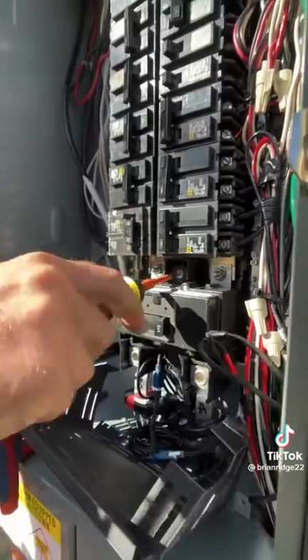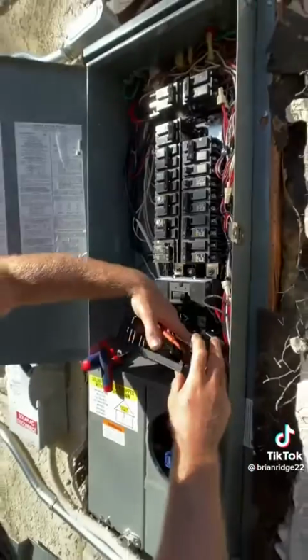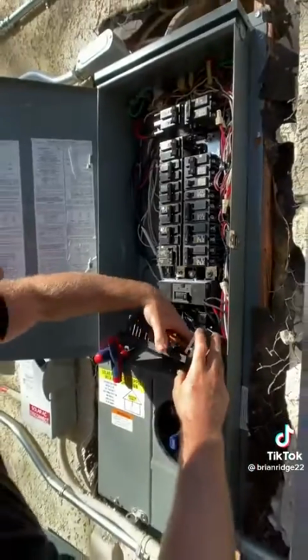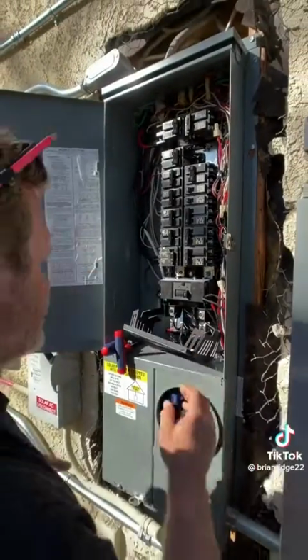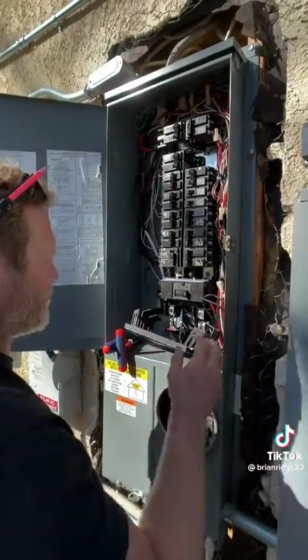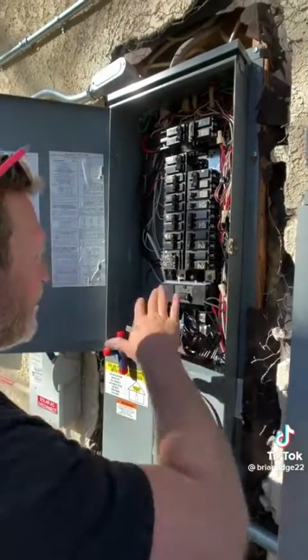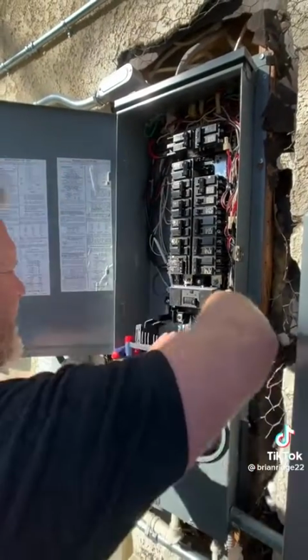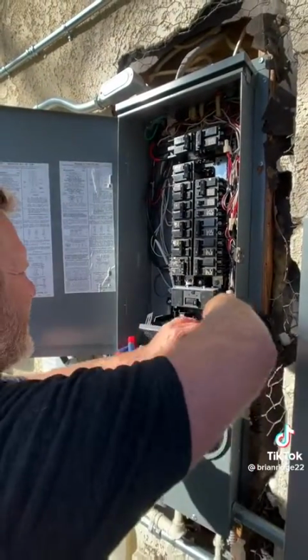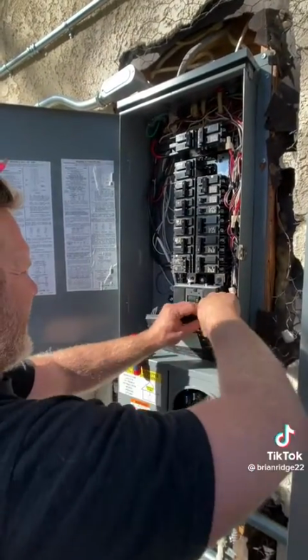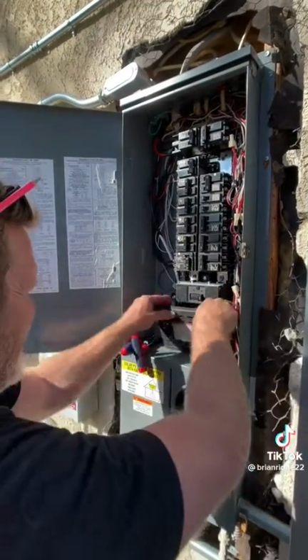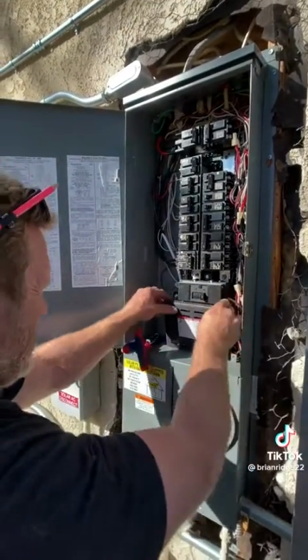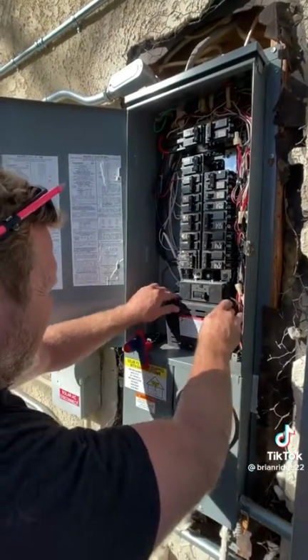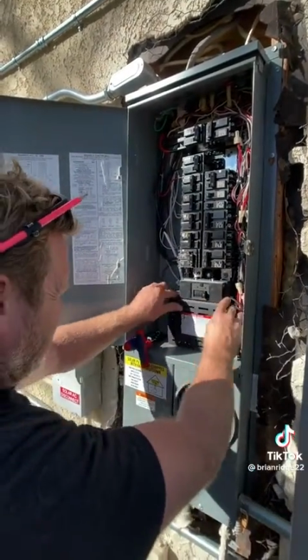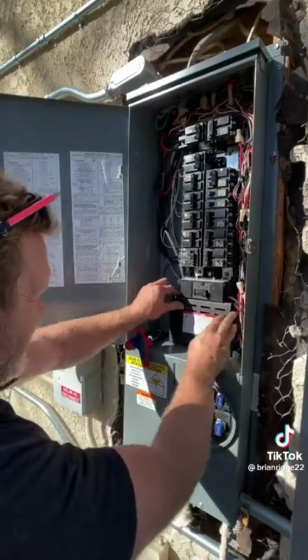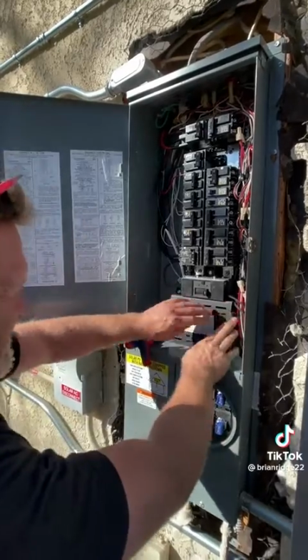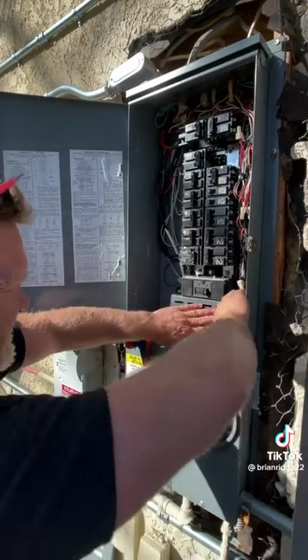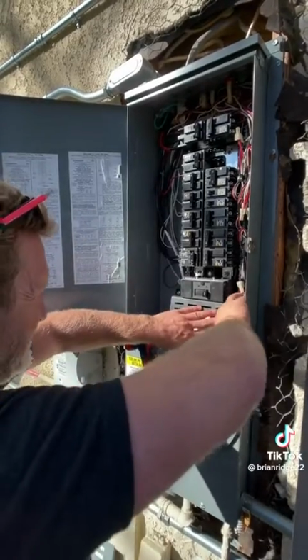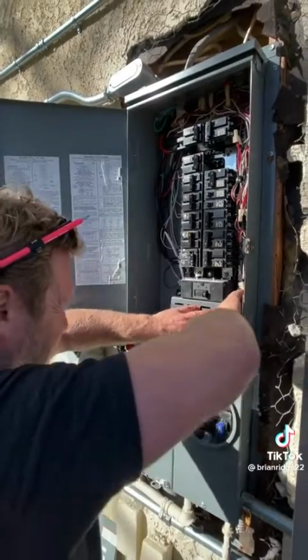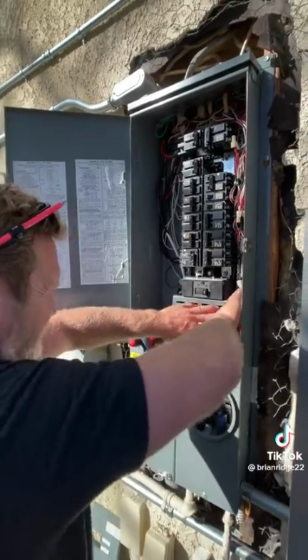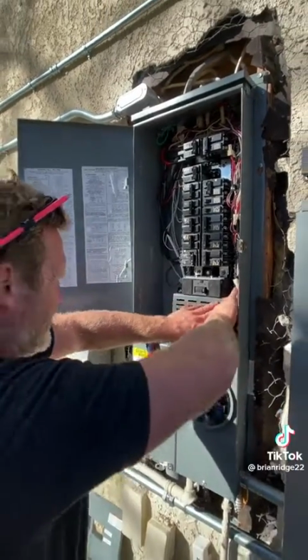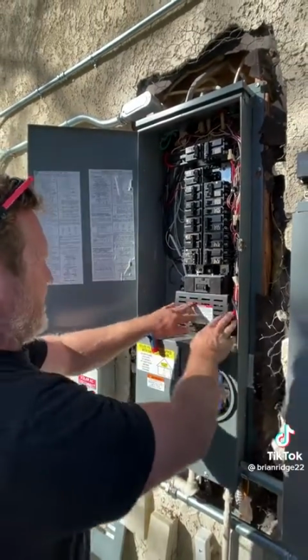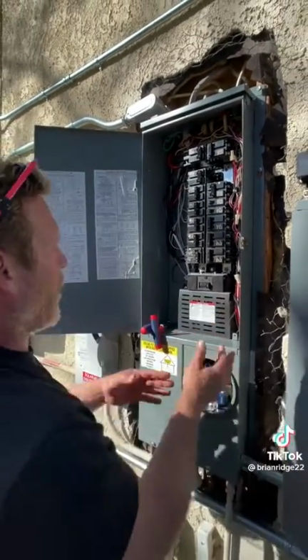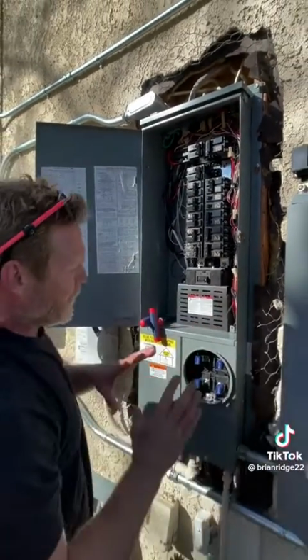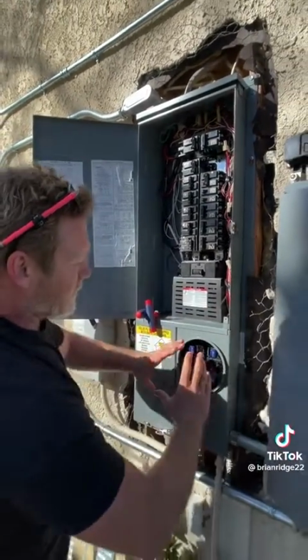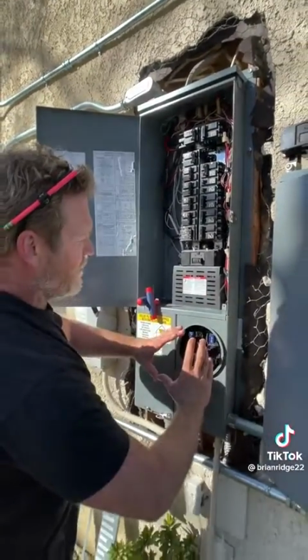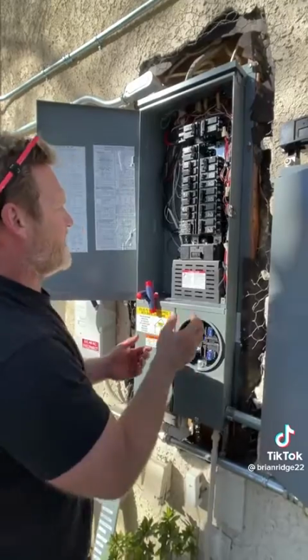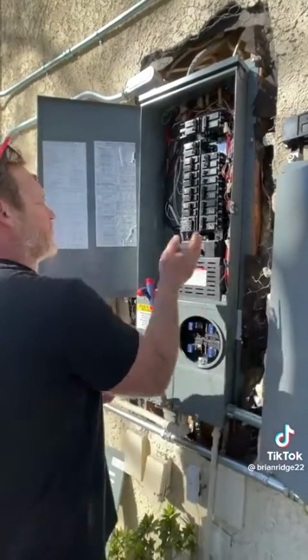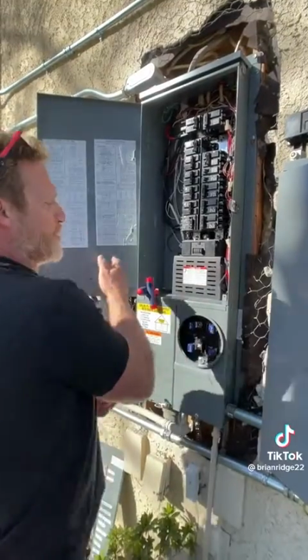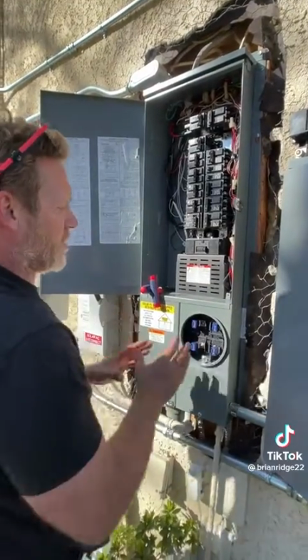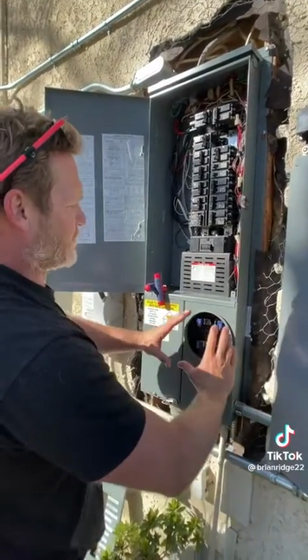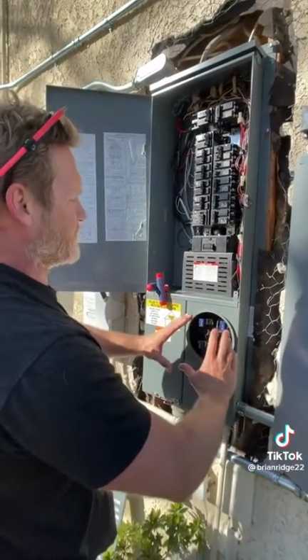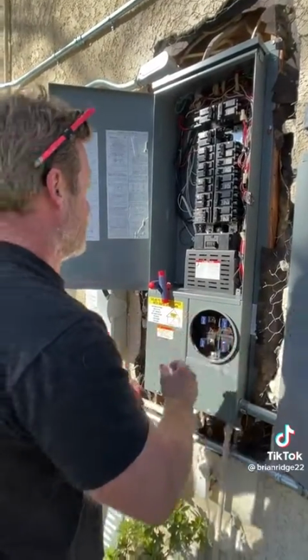Now I can put this plastic cover back on. I'm going to put the meter in and then I'll turn the breaker on after the meter's in.